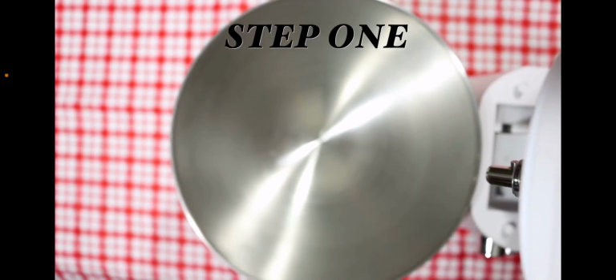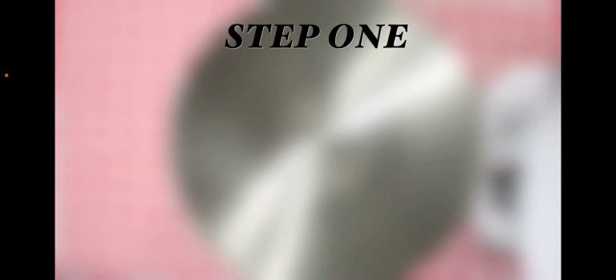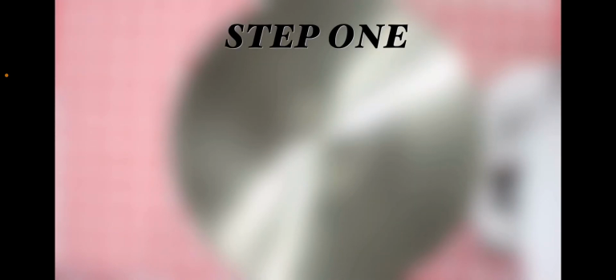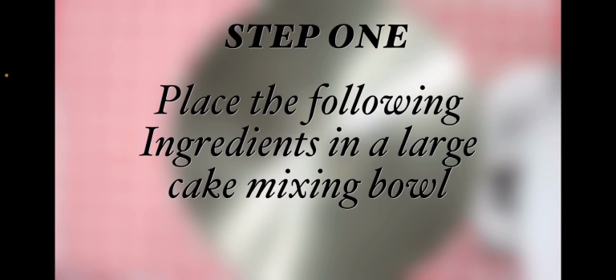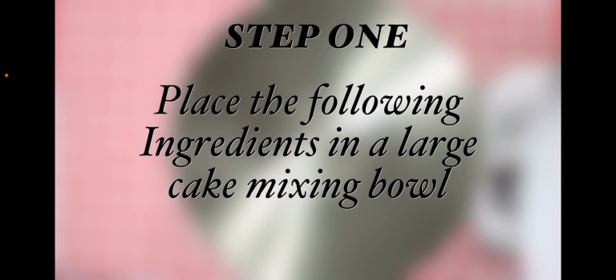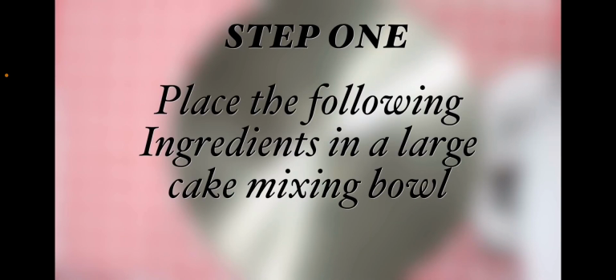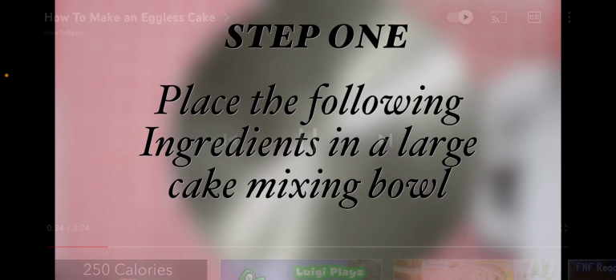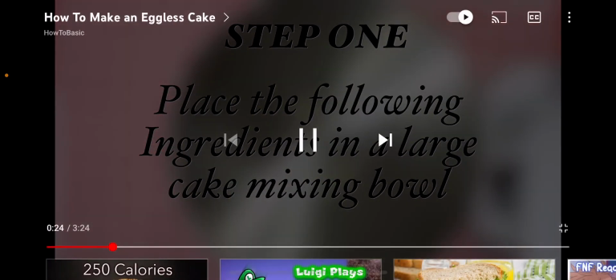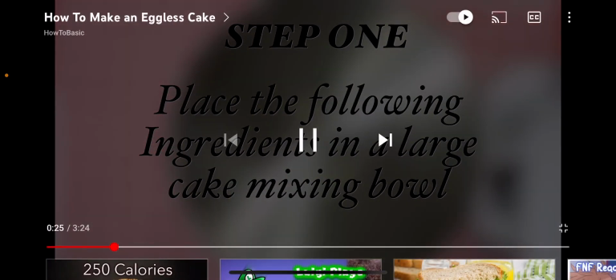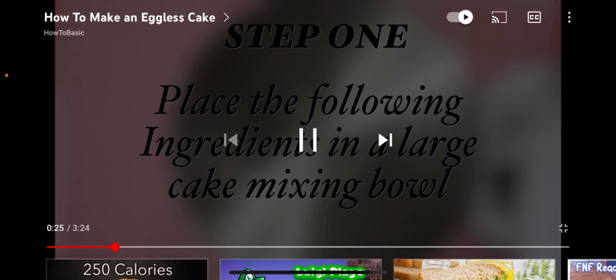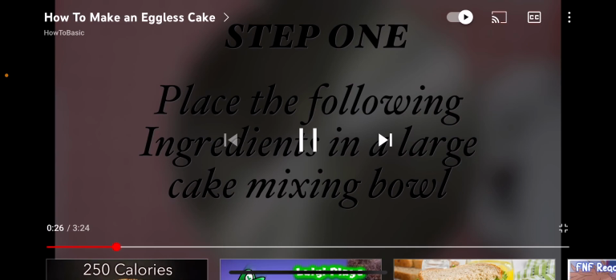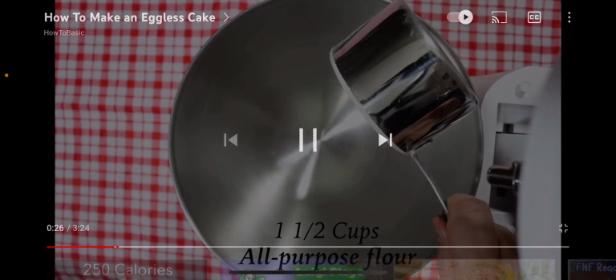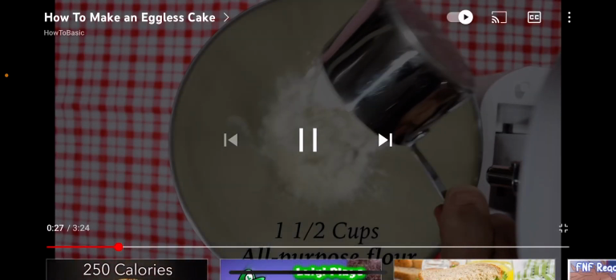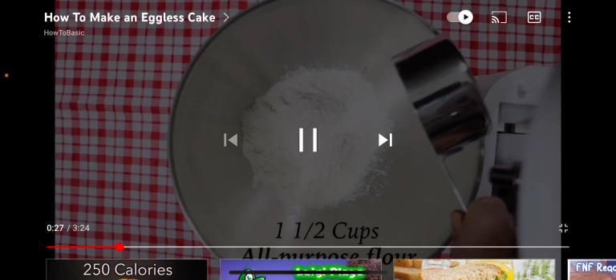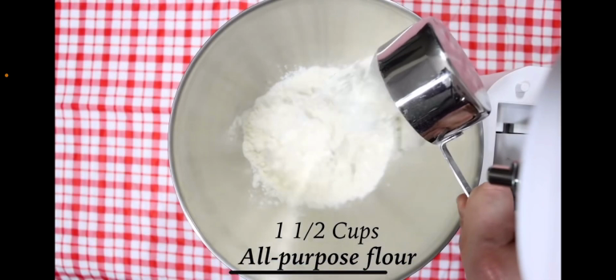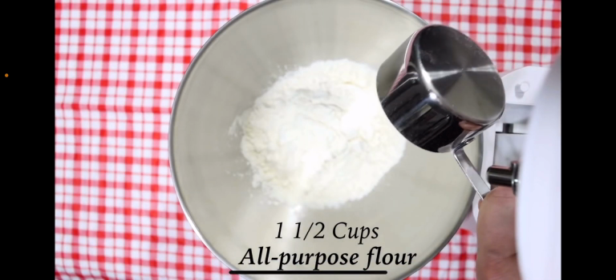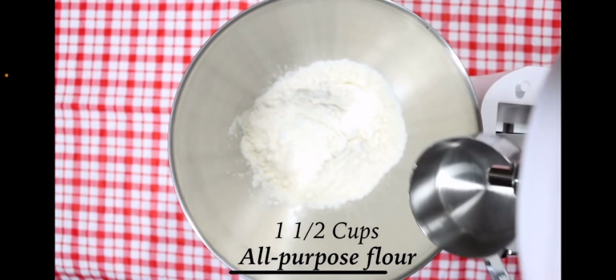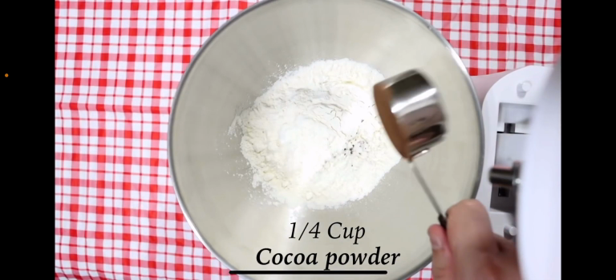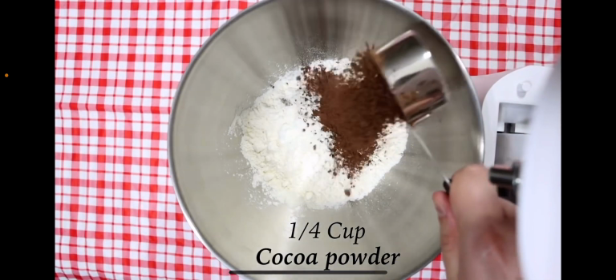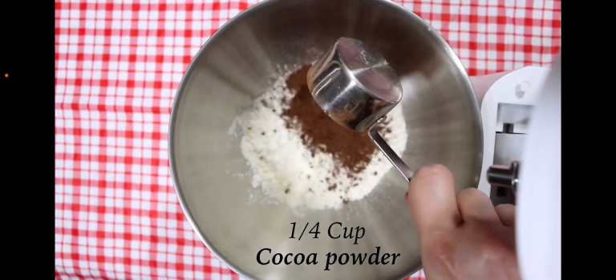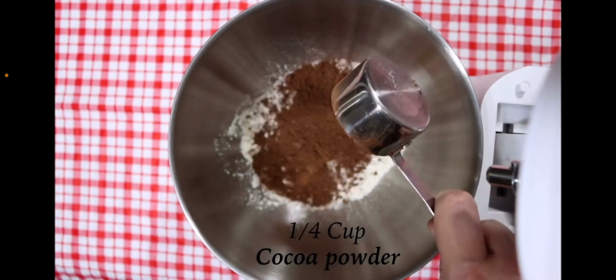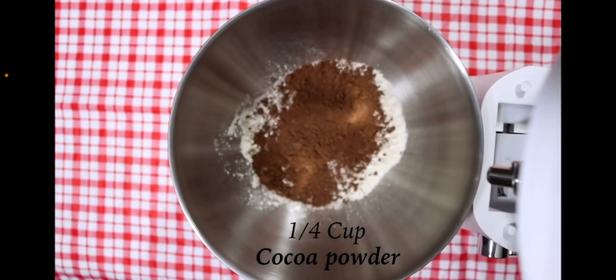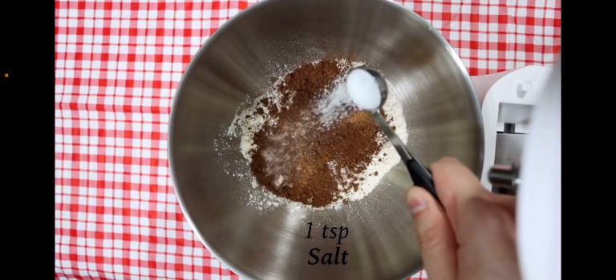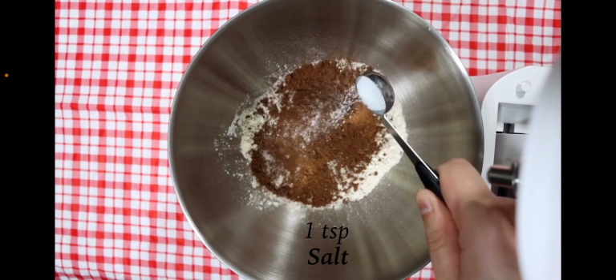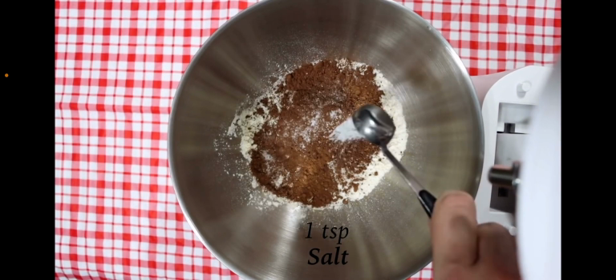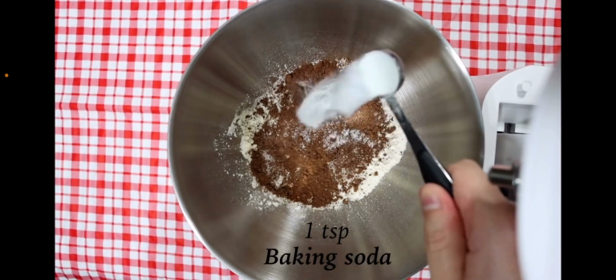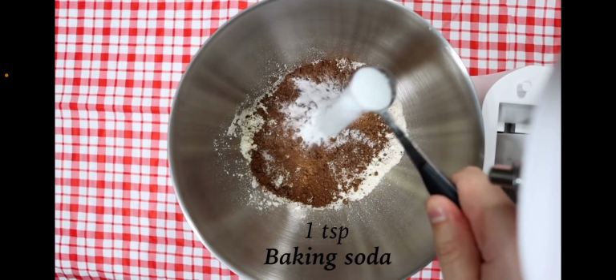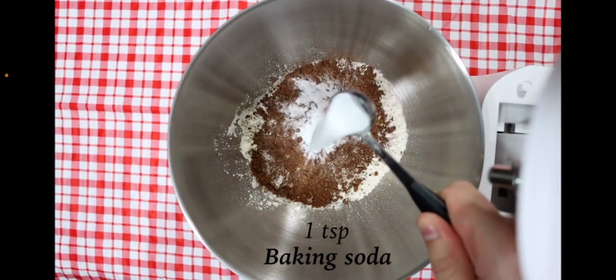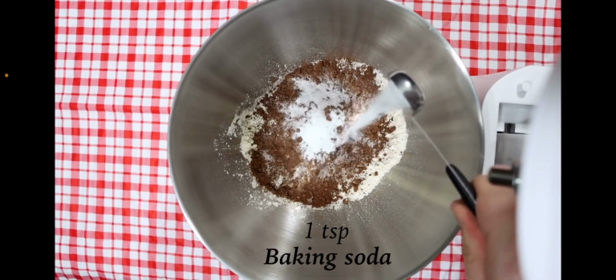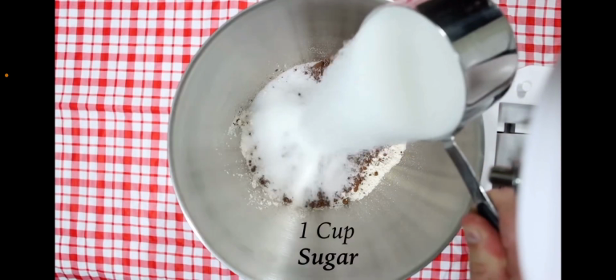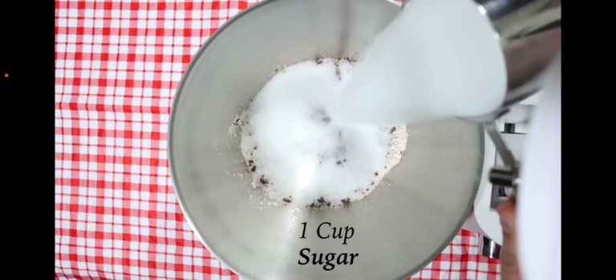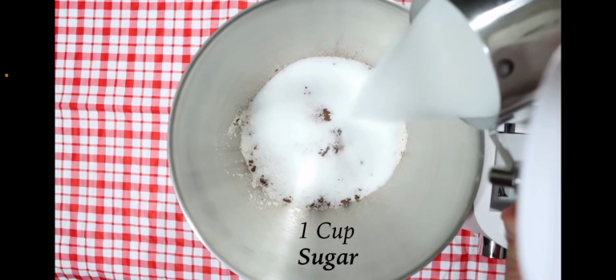Step 1. Place the following ingredients in a large cake mixing bowl: one and a half cups of all-purpose flour, one quarter cup of cocoa powder, one teaspoon of salt, one teaspoon of baking soda, one cup of sugar.